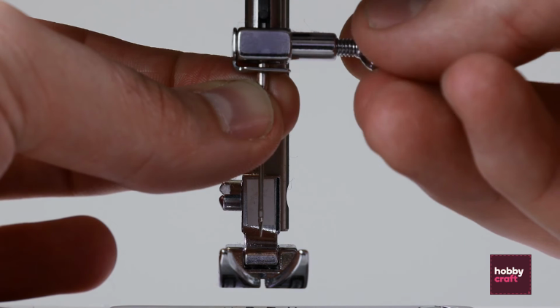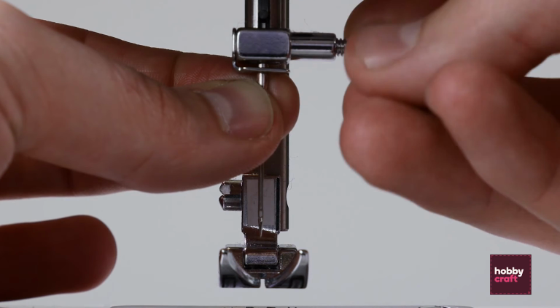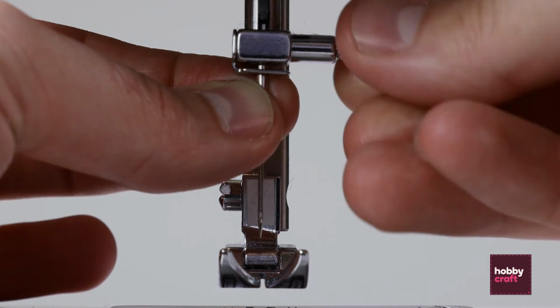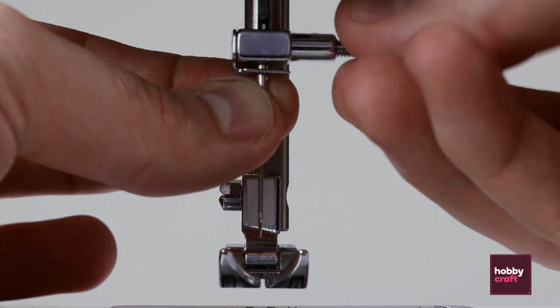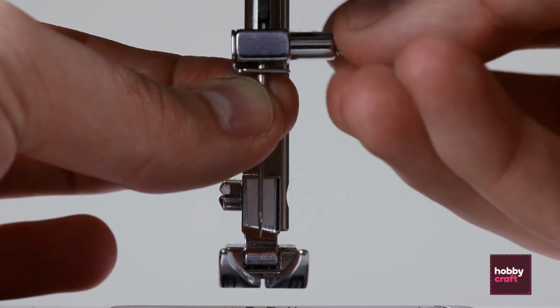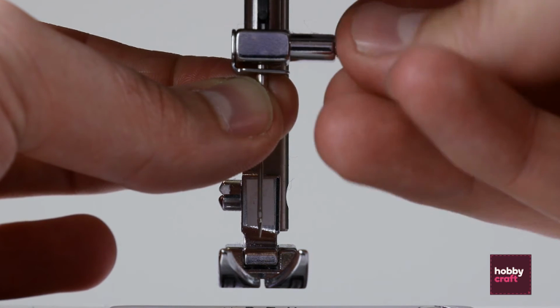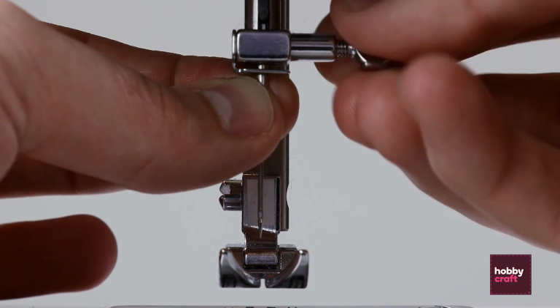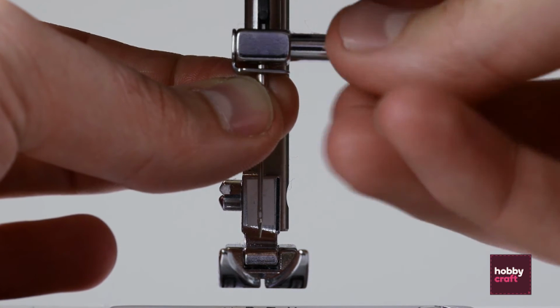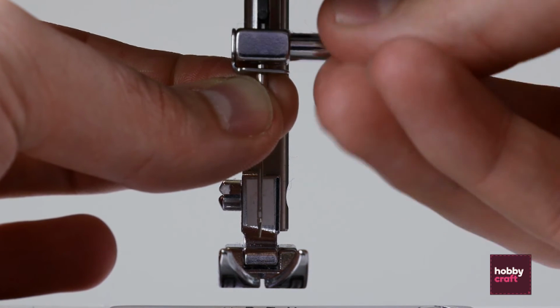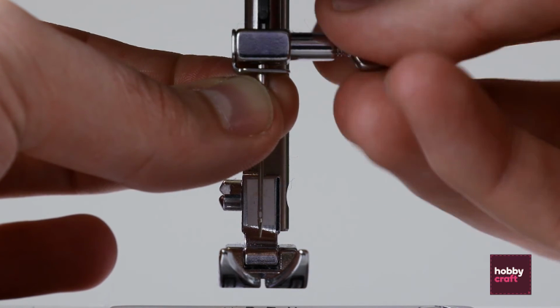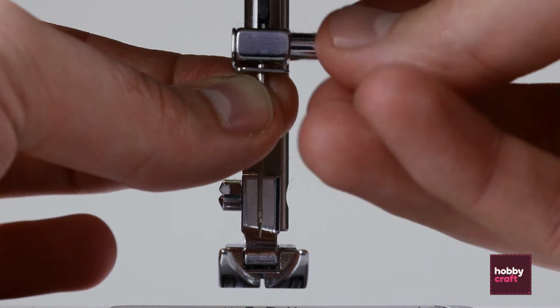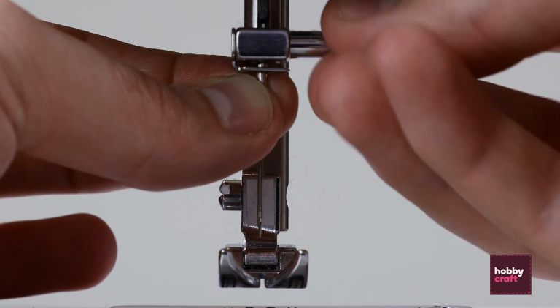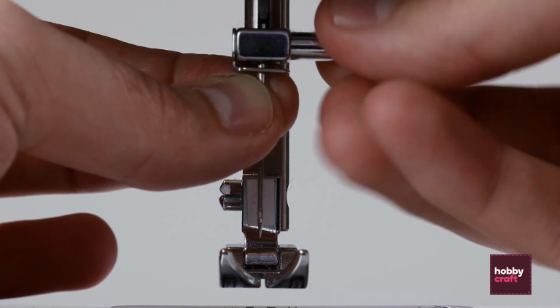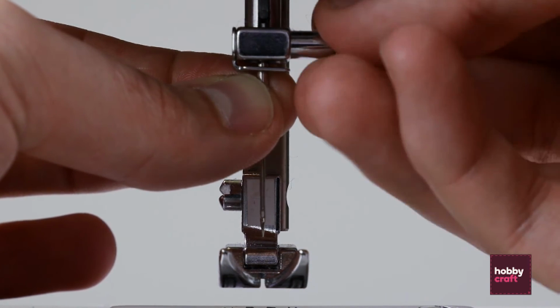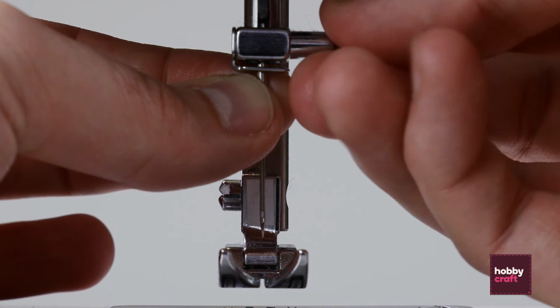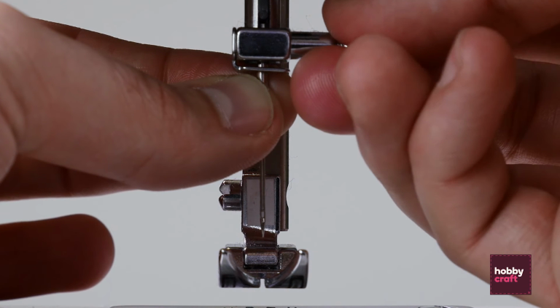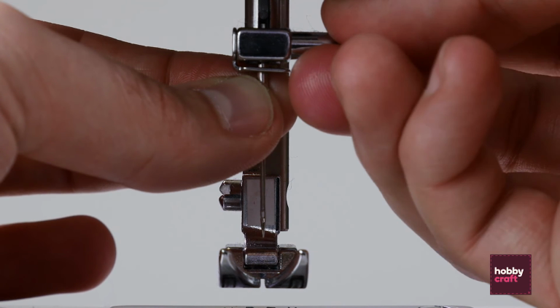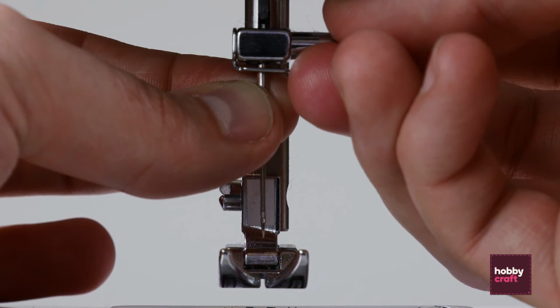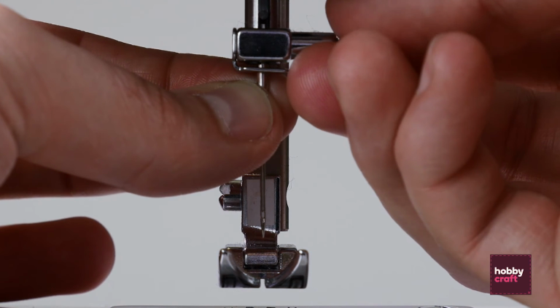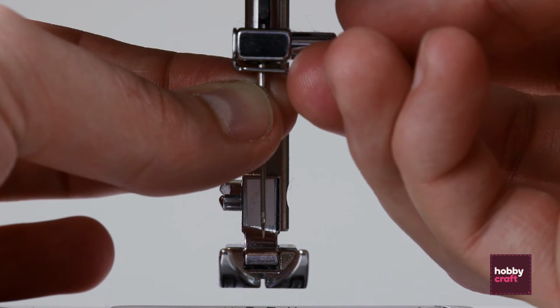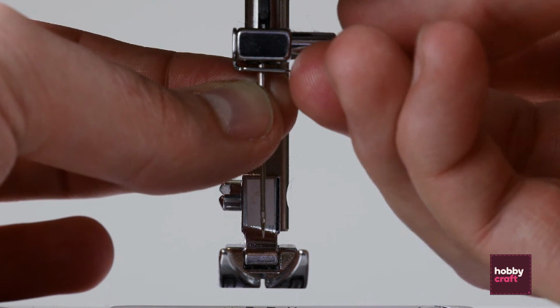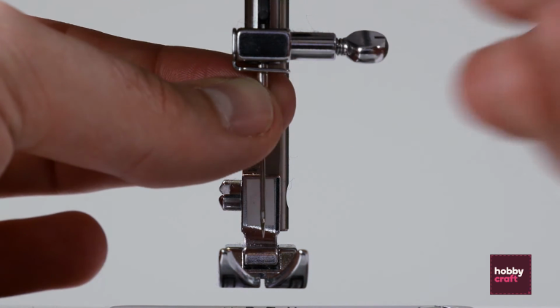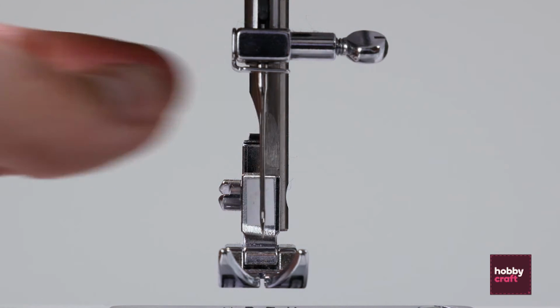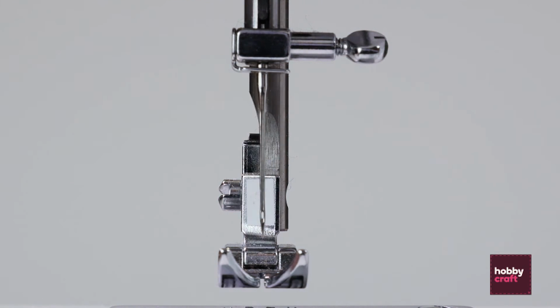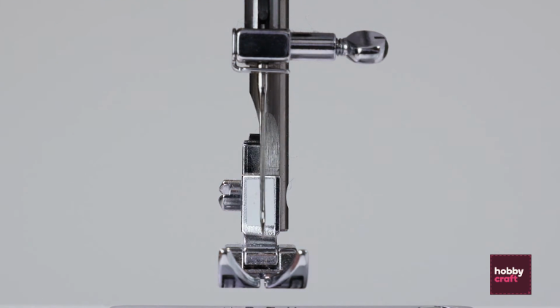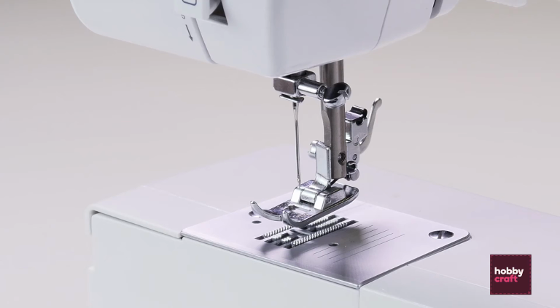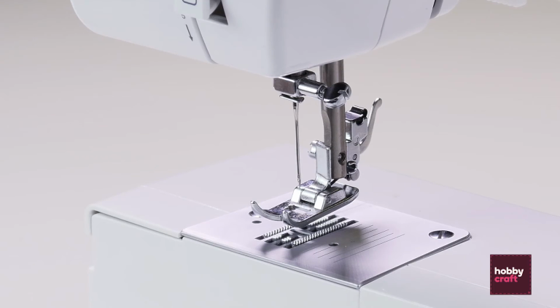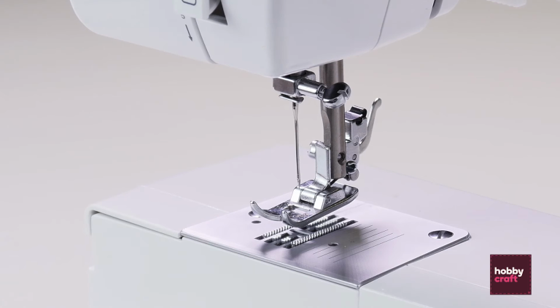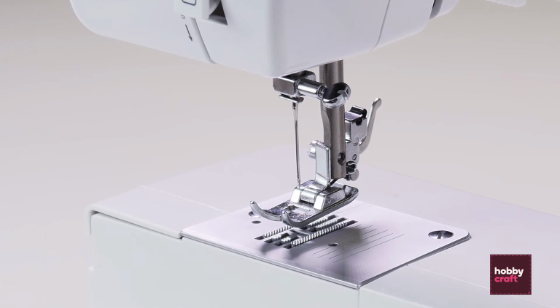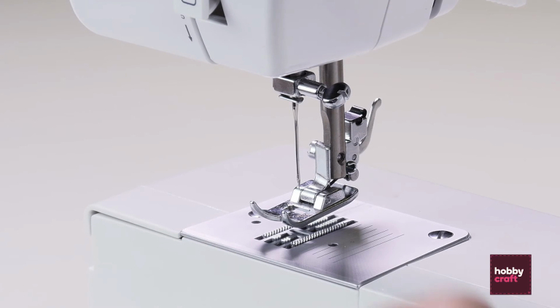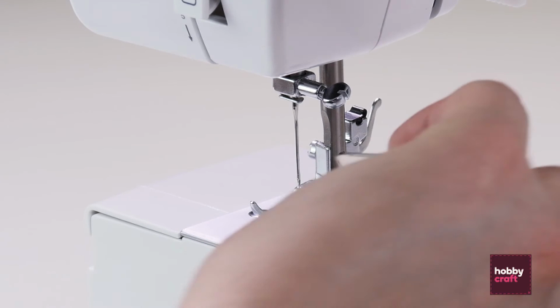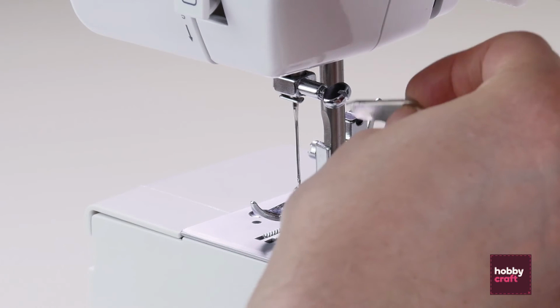And then screw into place until the needle is held. You may need to use the screwdriver that came with your accessories just to add that last bit of tightness.